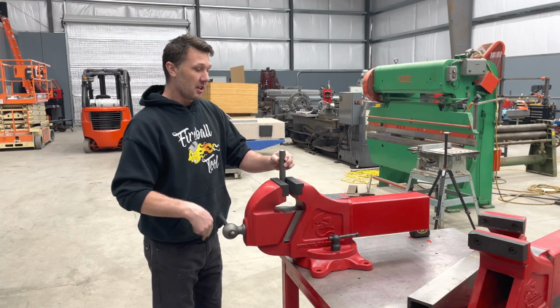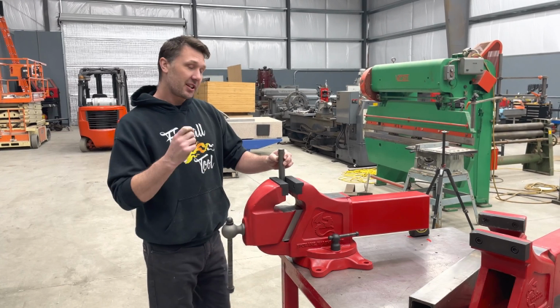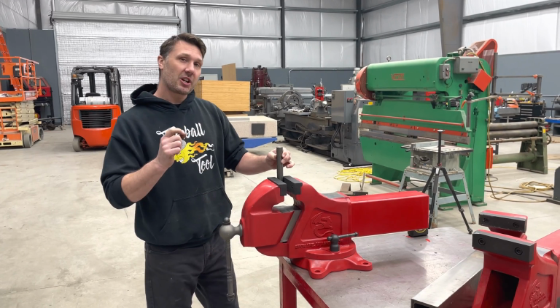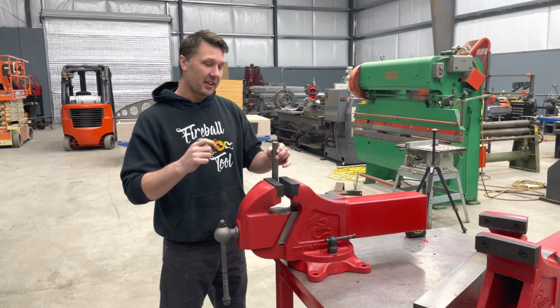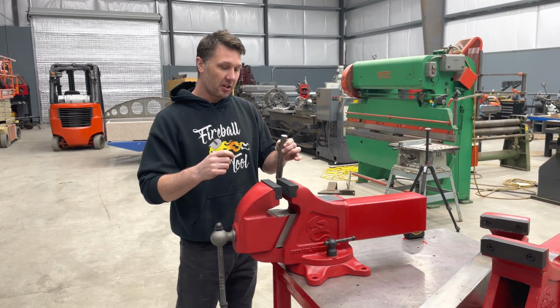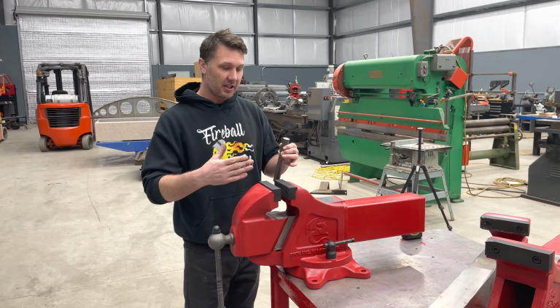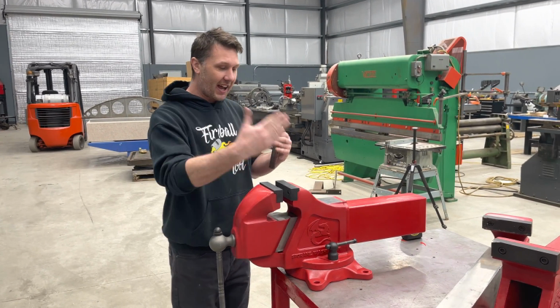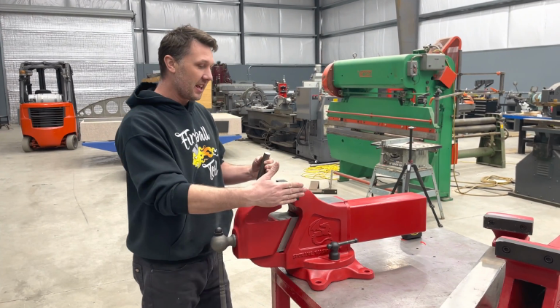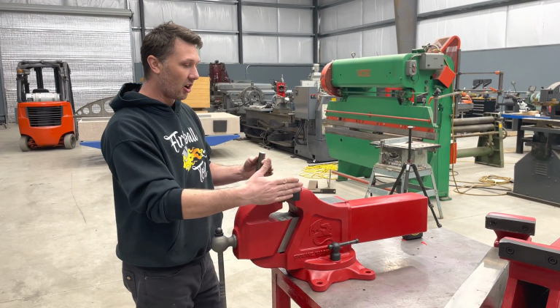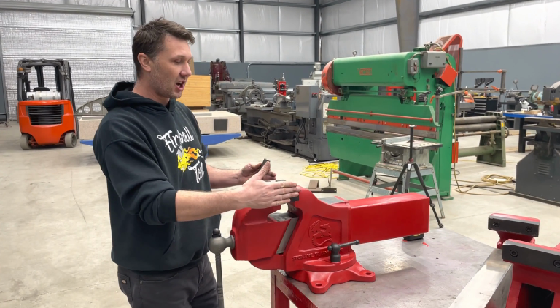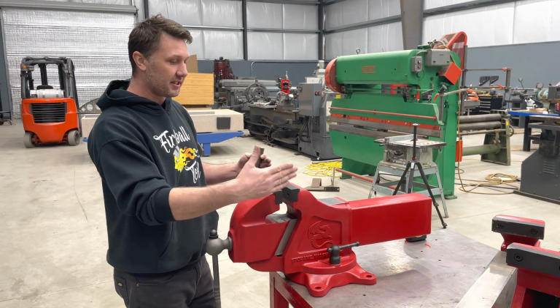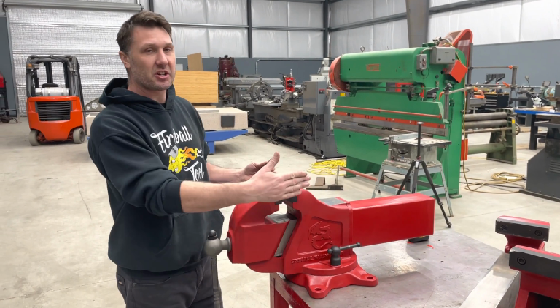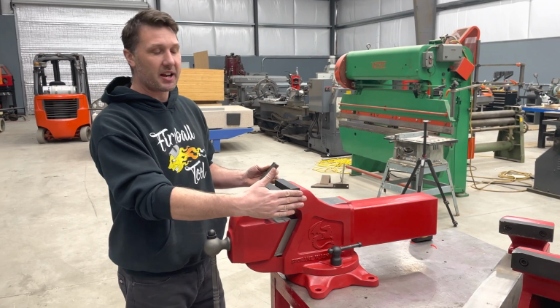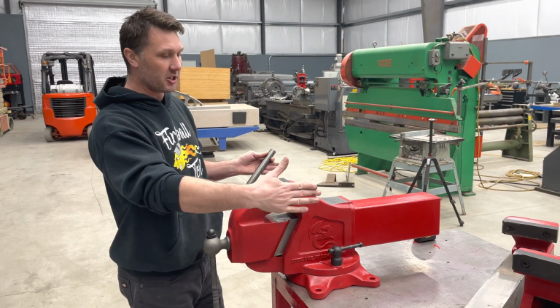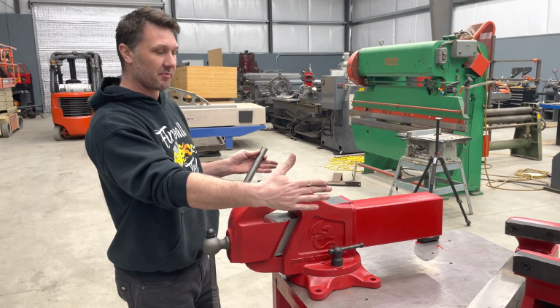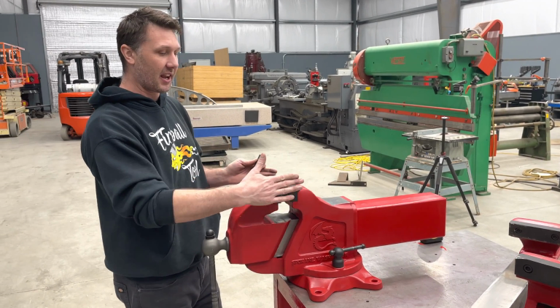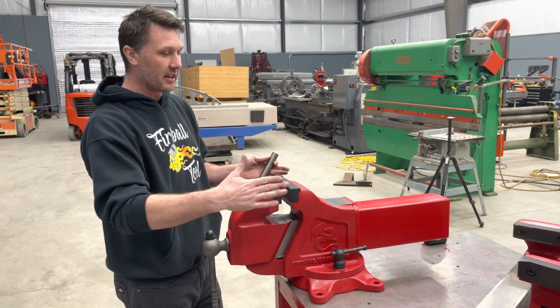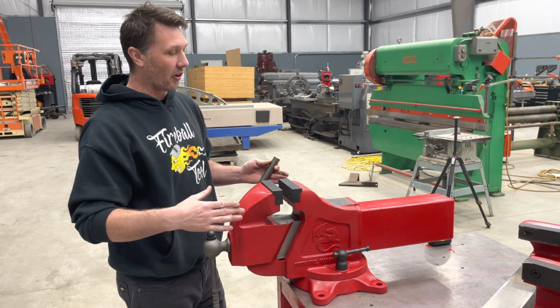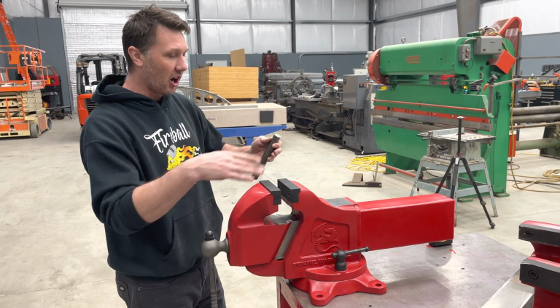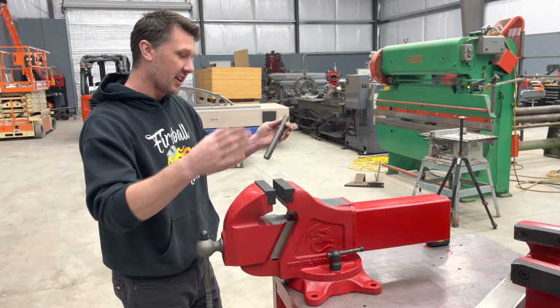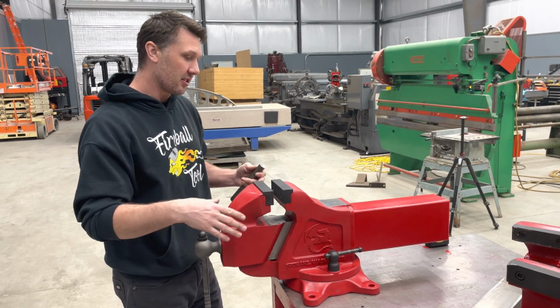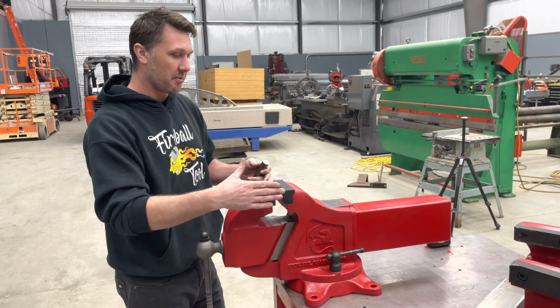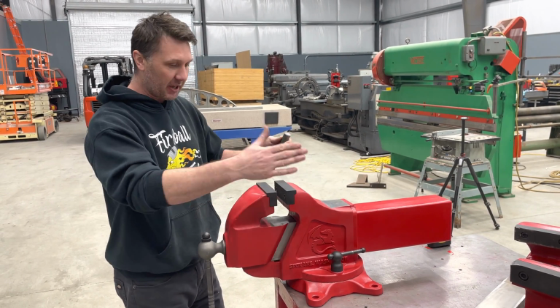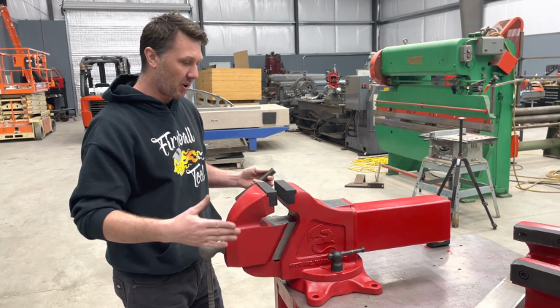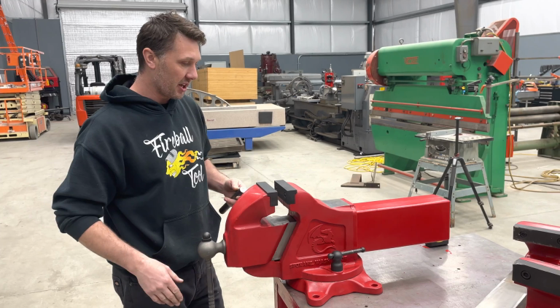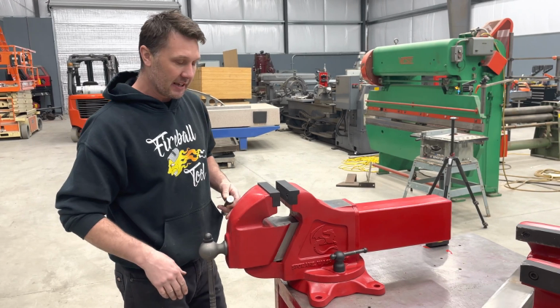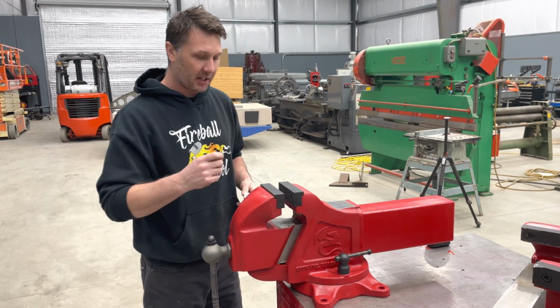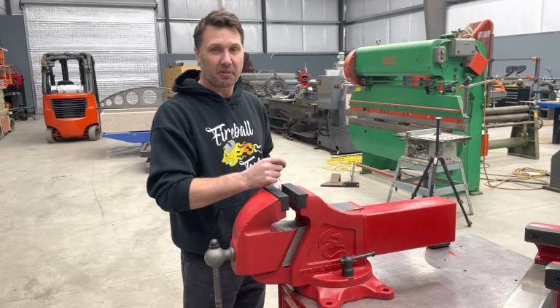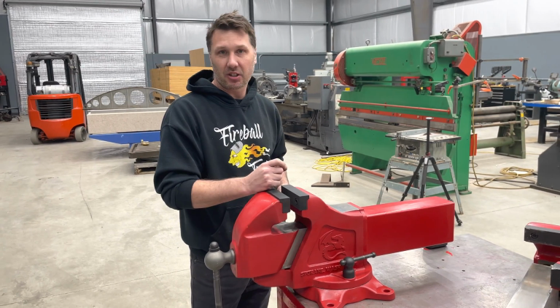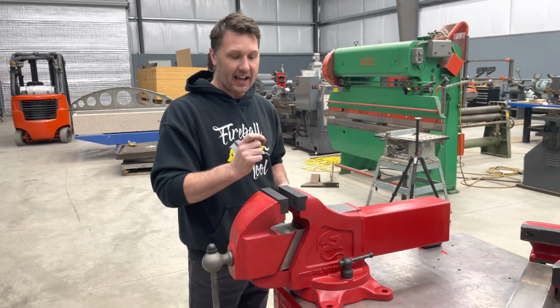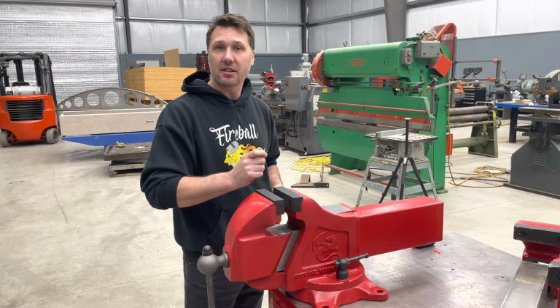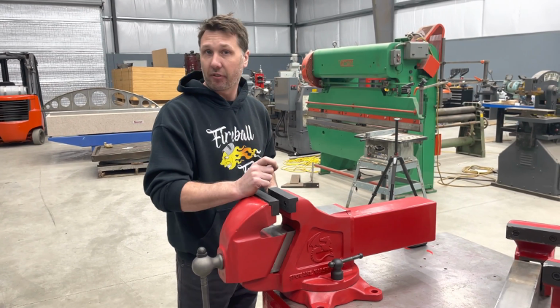The next question I want to answer is: why aren't the jaws 10 inches wide? Why didn't you make them gigantic for all our needs — make big, huge, wide jaws? And the simple answer to that is leverage.